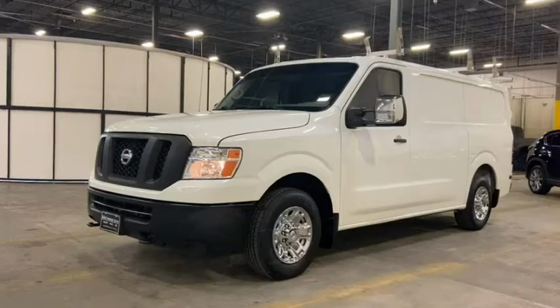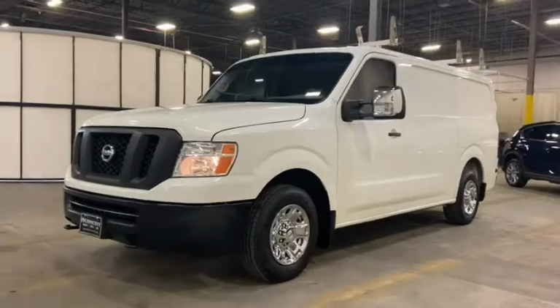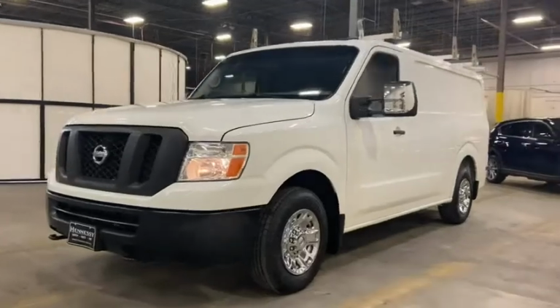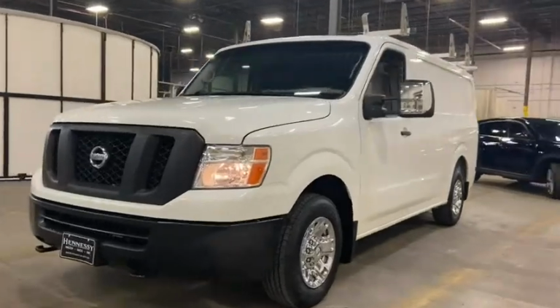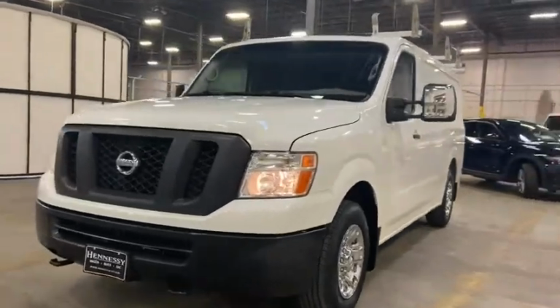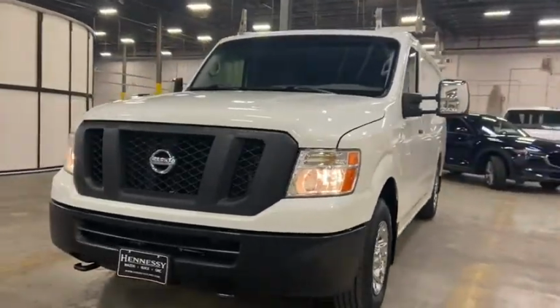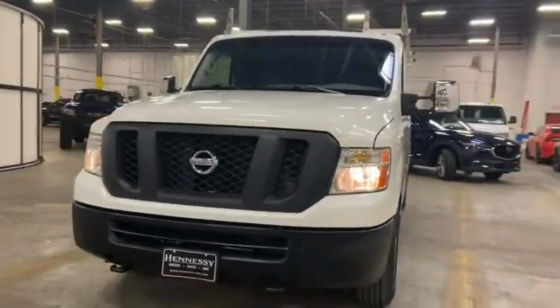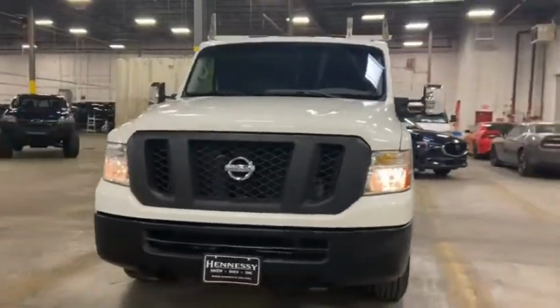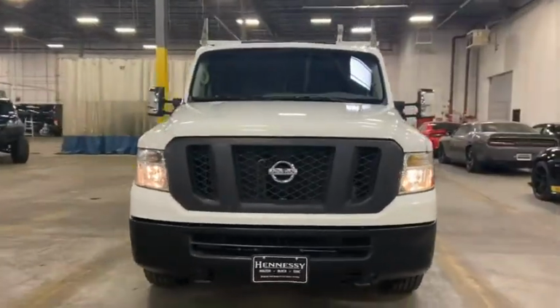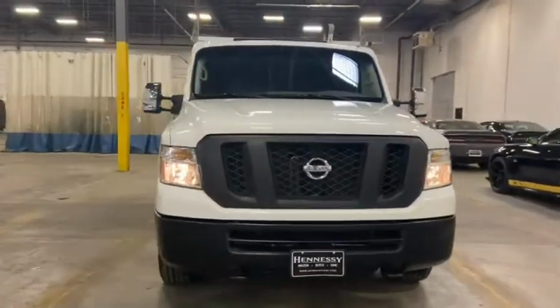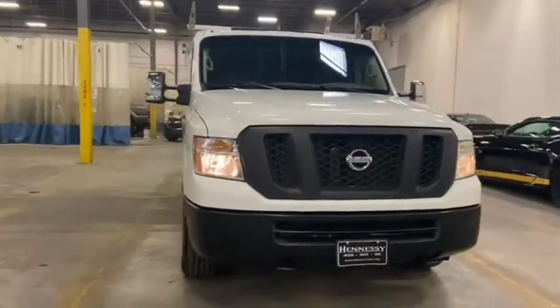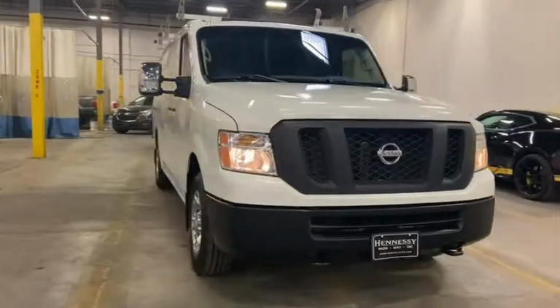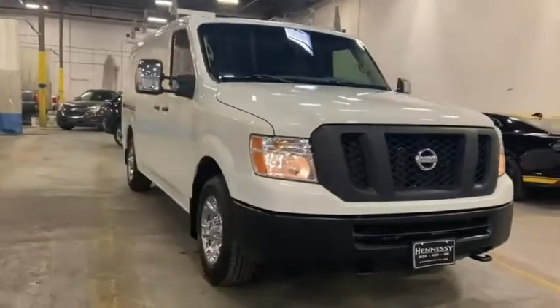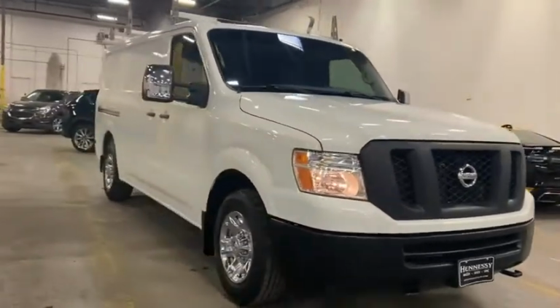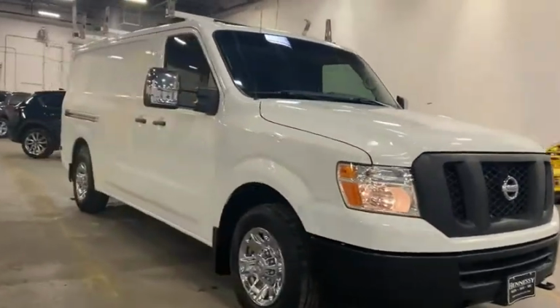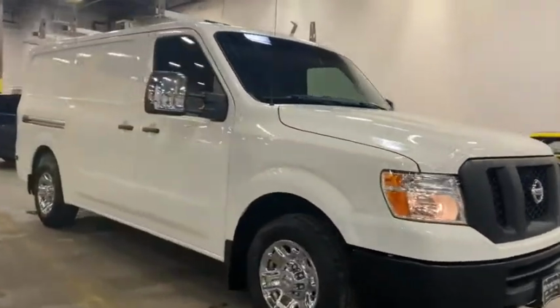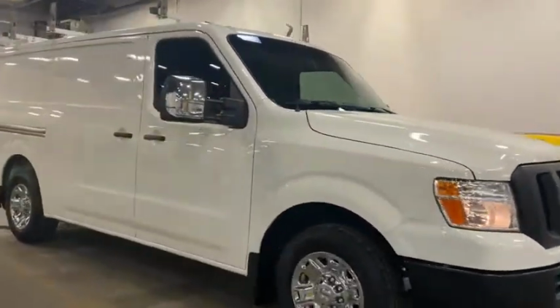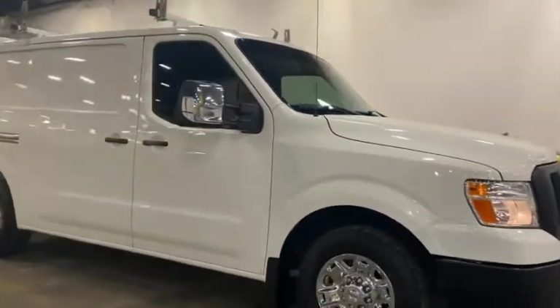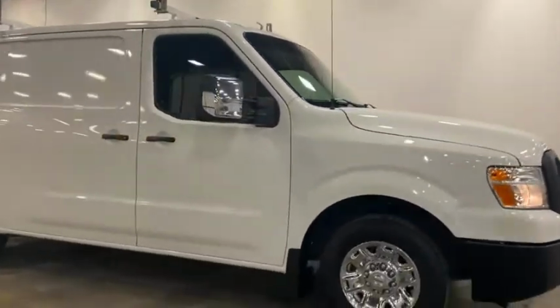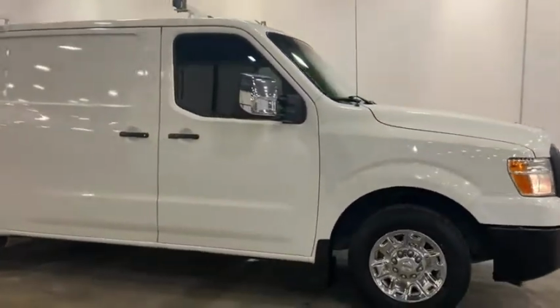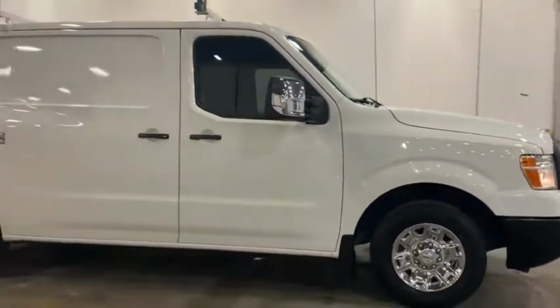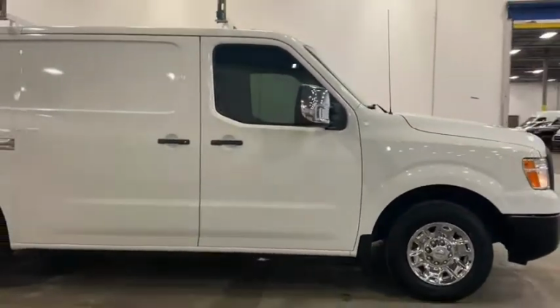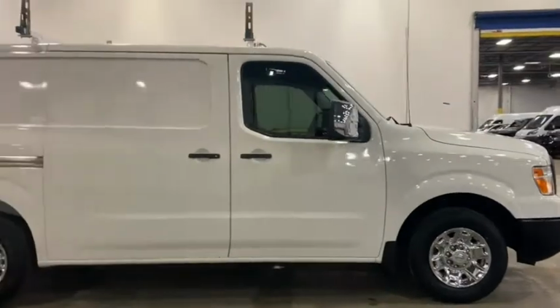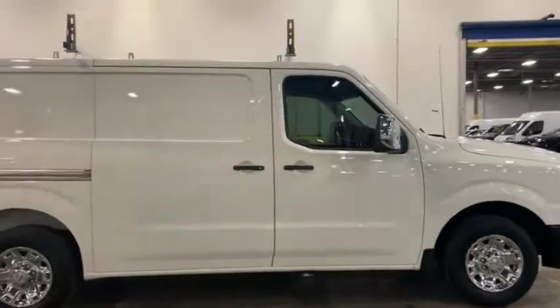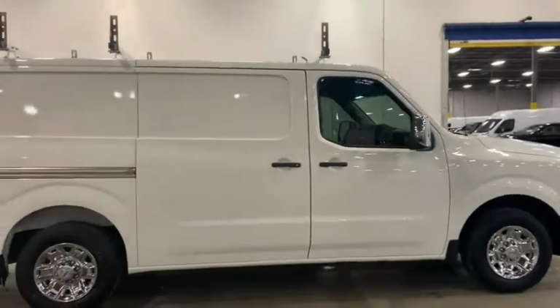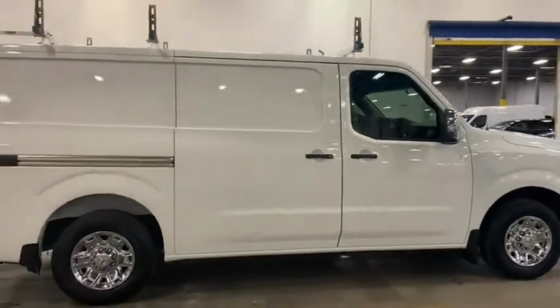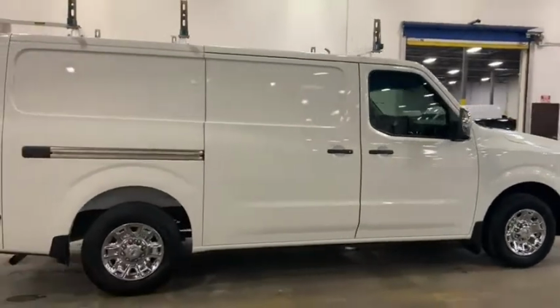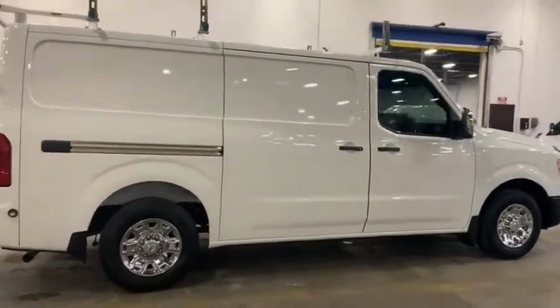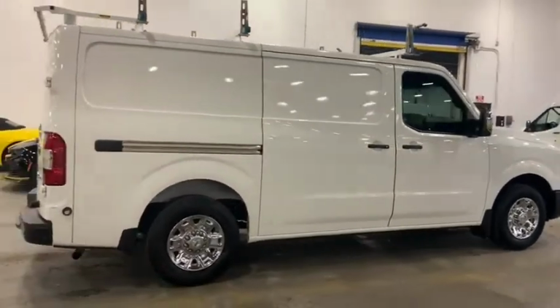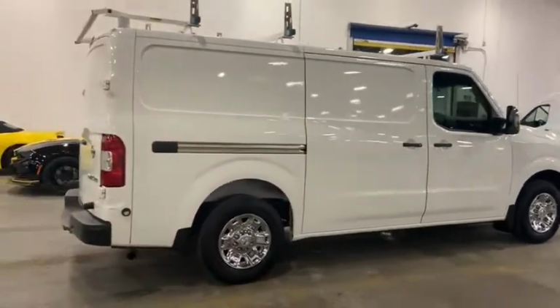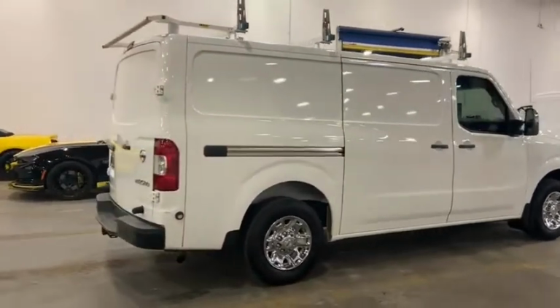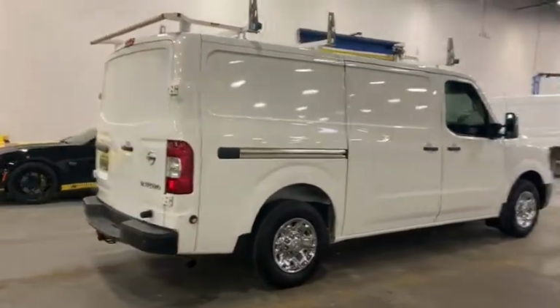We are pleased to show you the 2018 Nissan NV2500. The Nissan NV2500 is a commercial vehicle with unique and appealing features, including a tall enough roofline to allow workers to stand up in the cargo area.